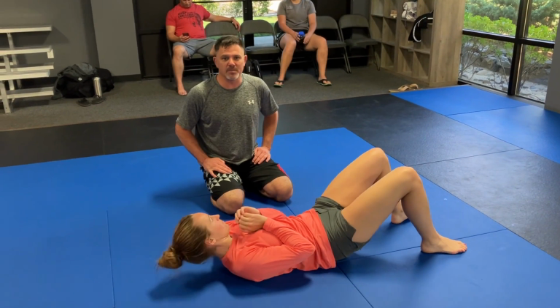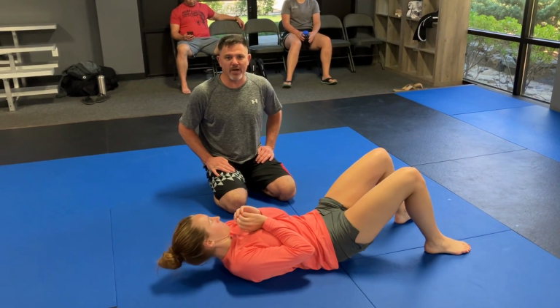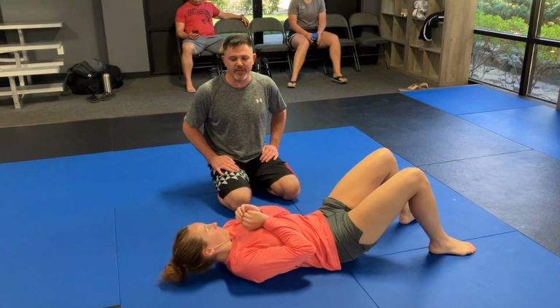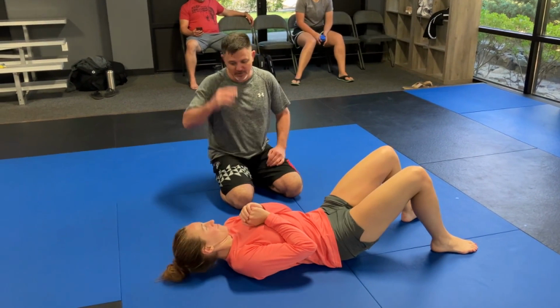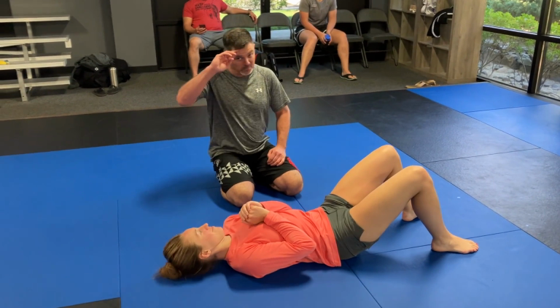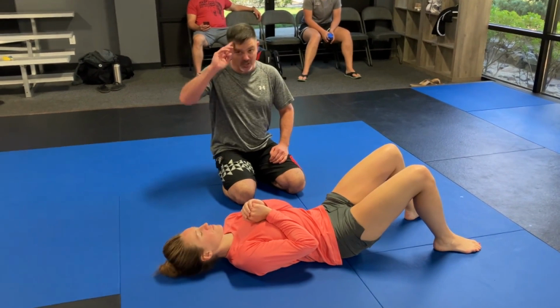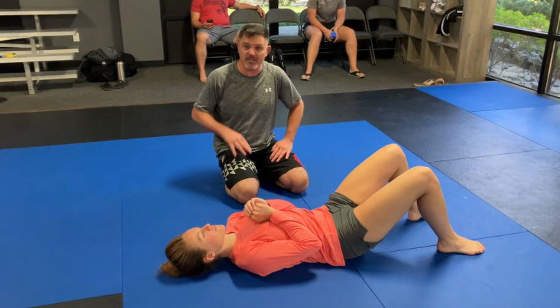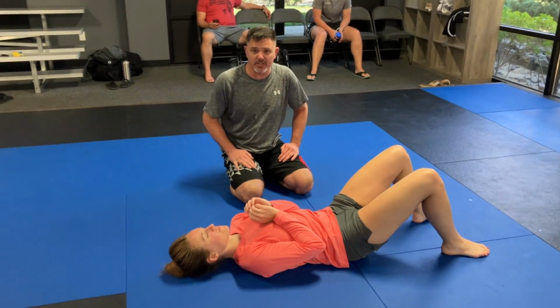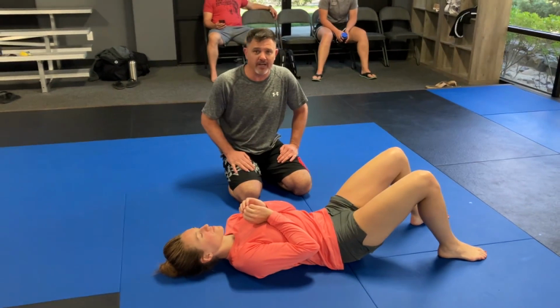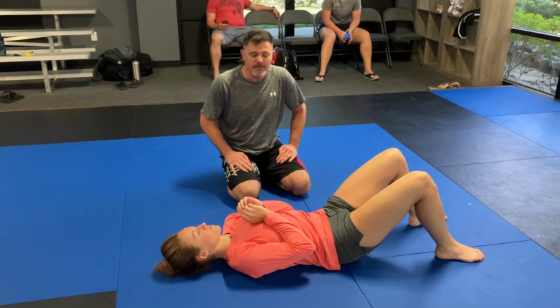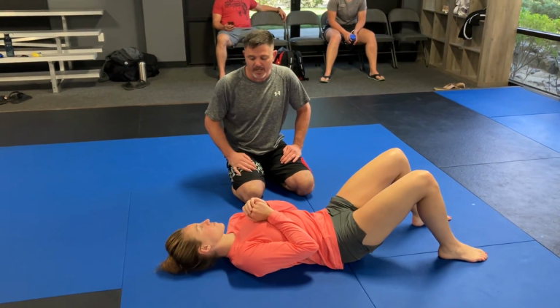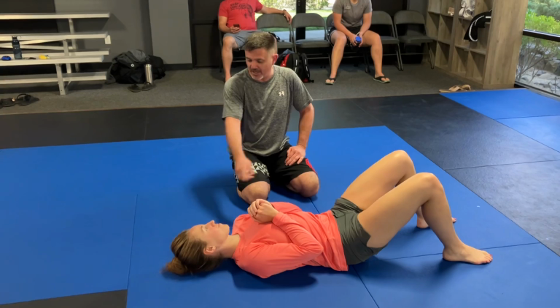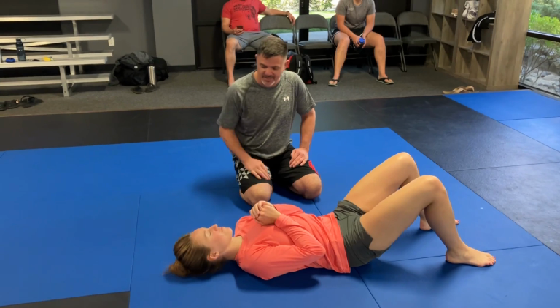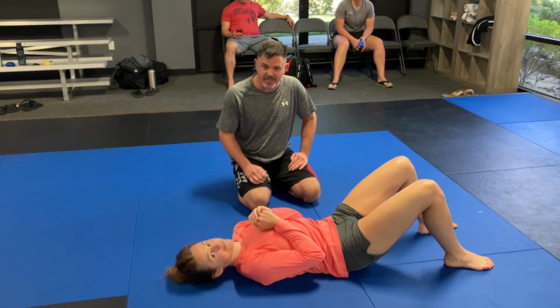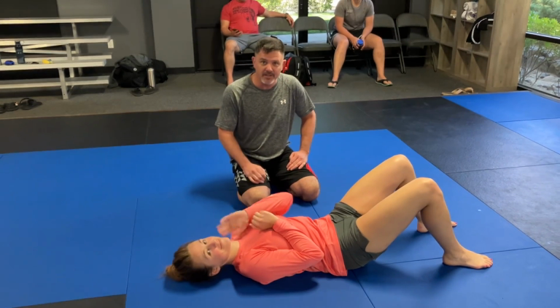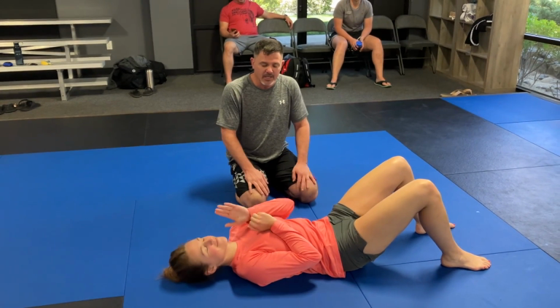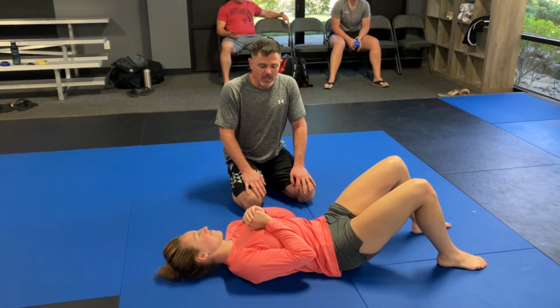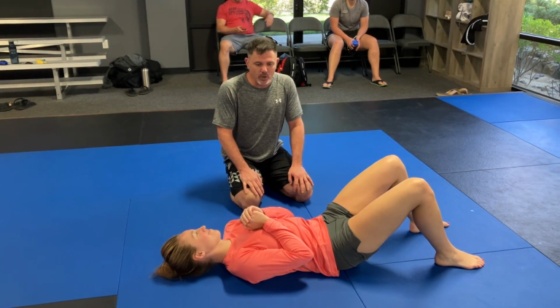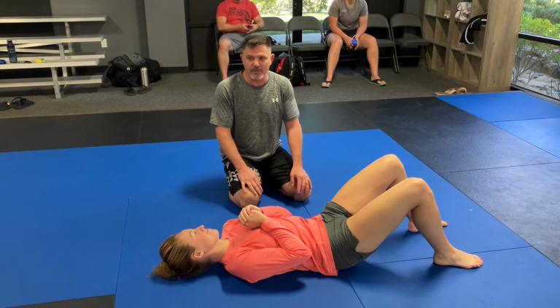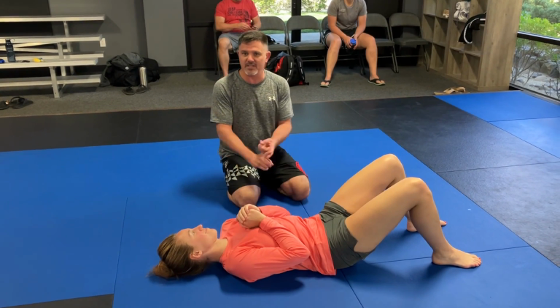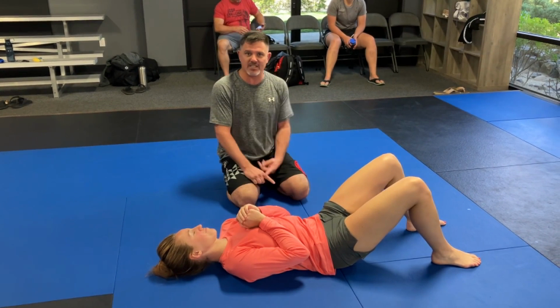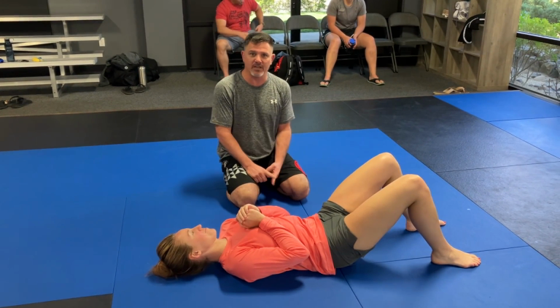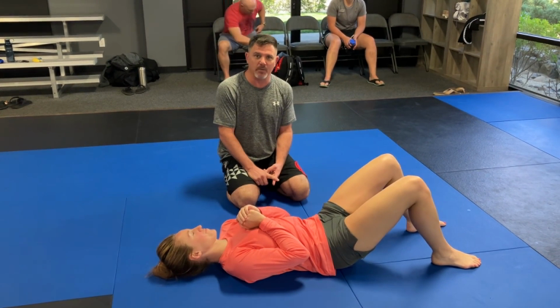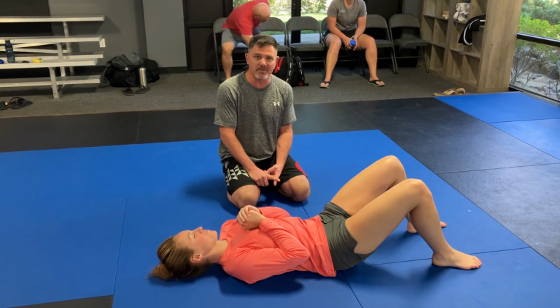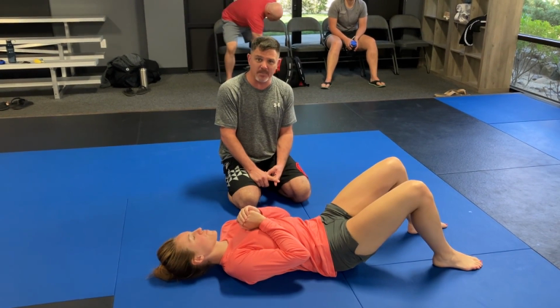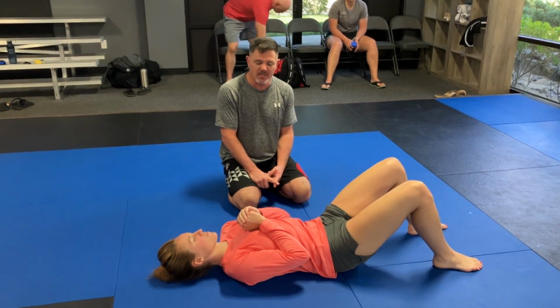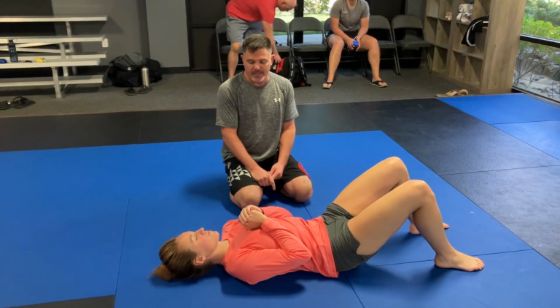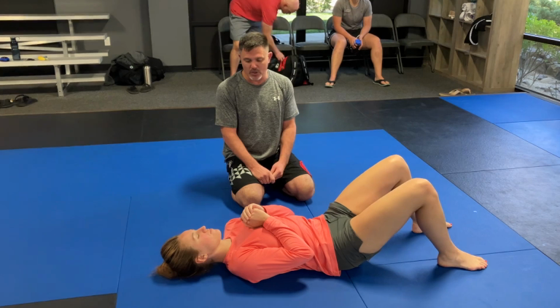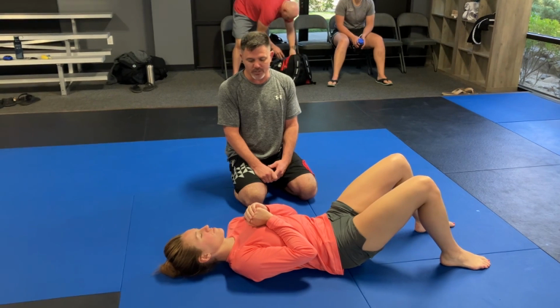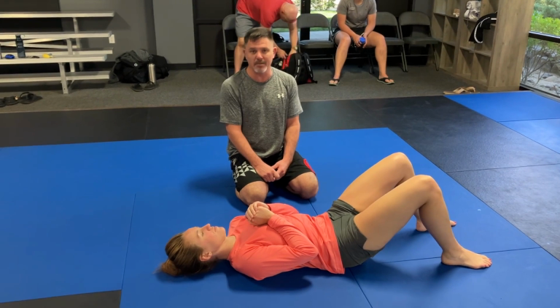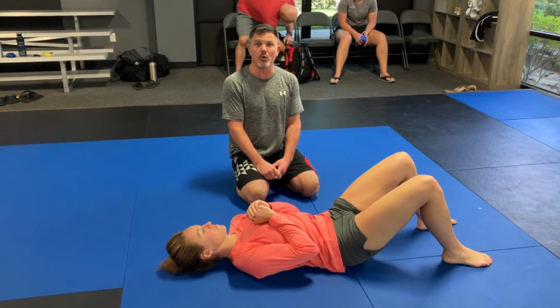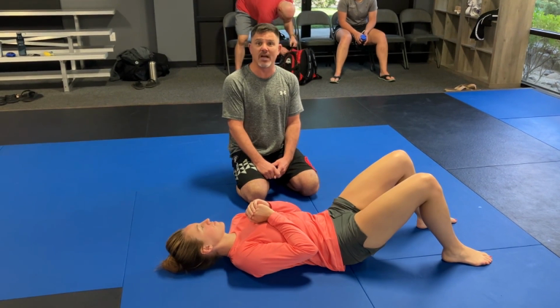It's Ben Brown here at Evolution Martial Arts in Sparks, Nevada, and I've got Cassandra here. This is the last week of bottom escapes, and we're talking about north-south.